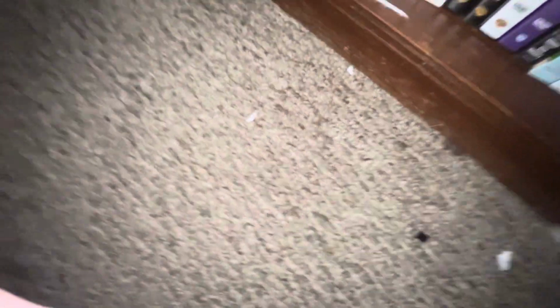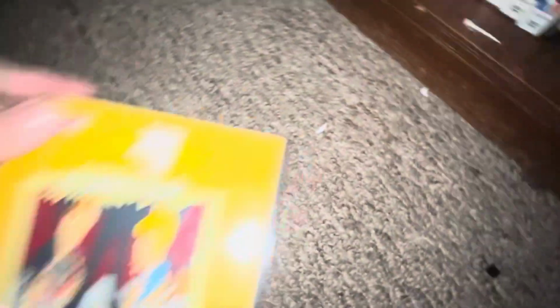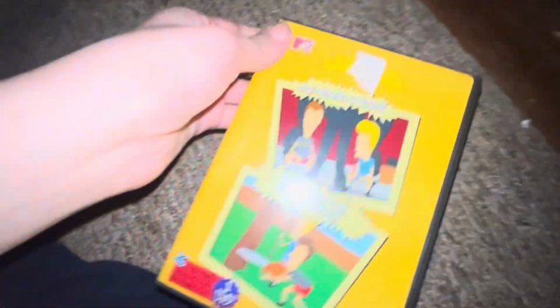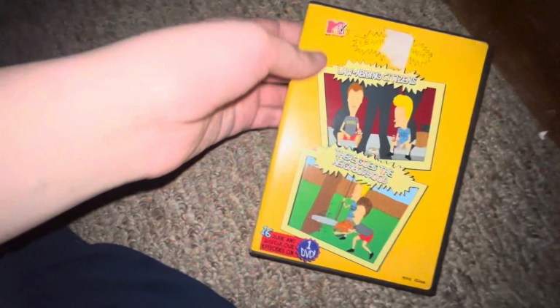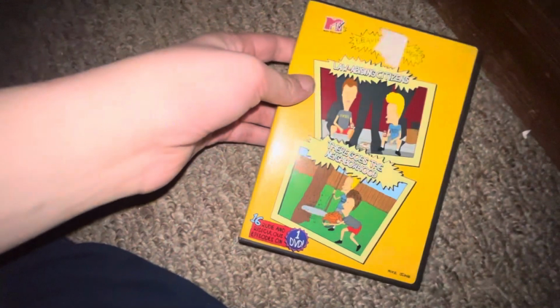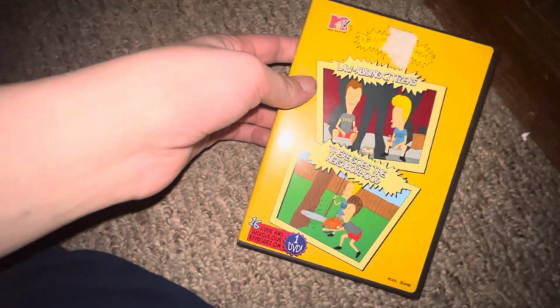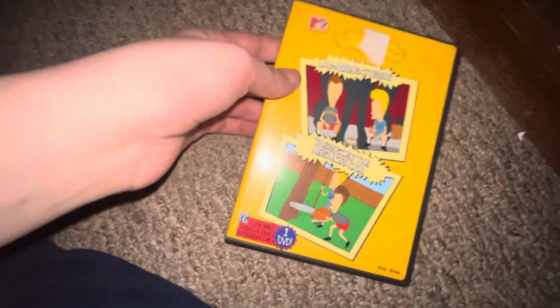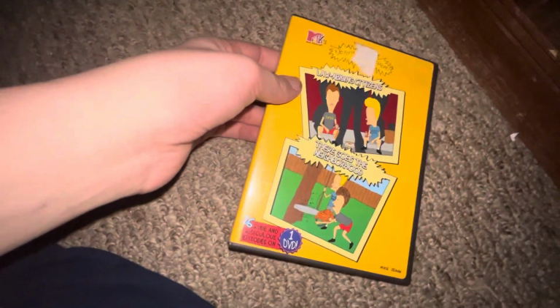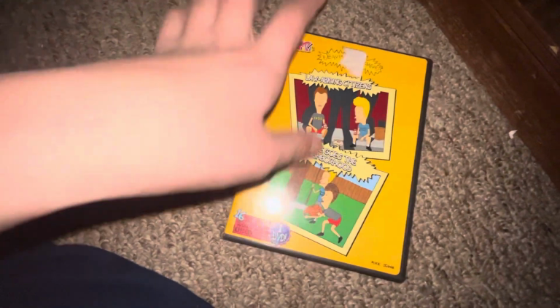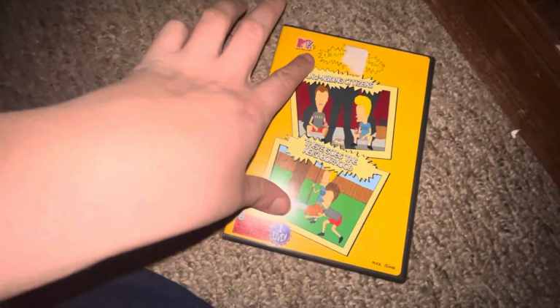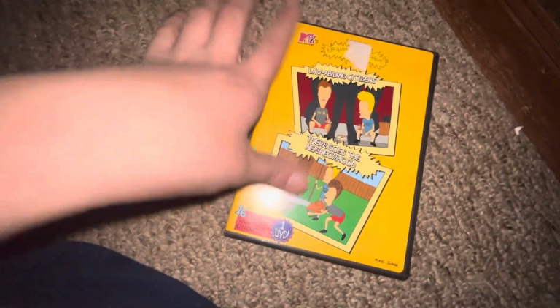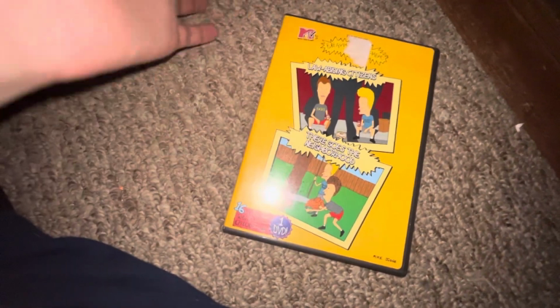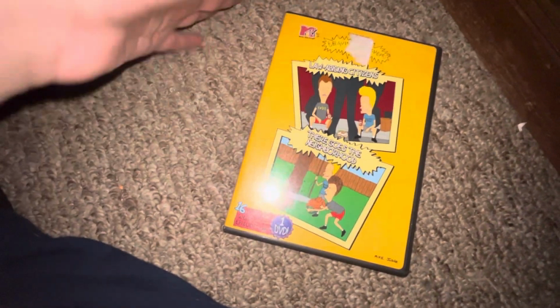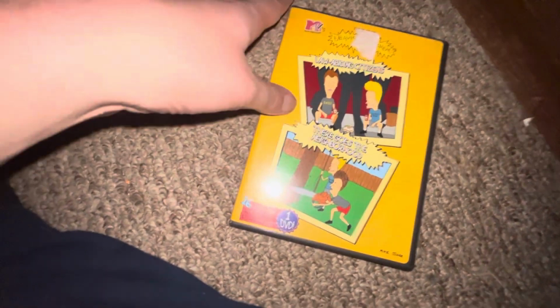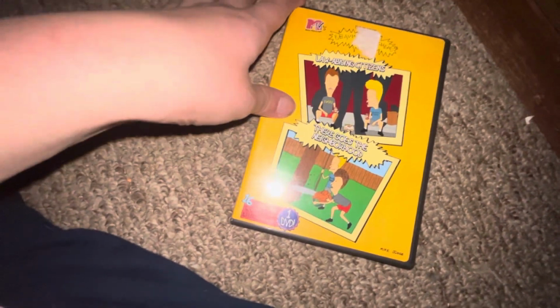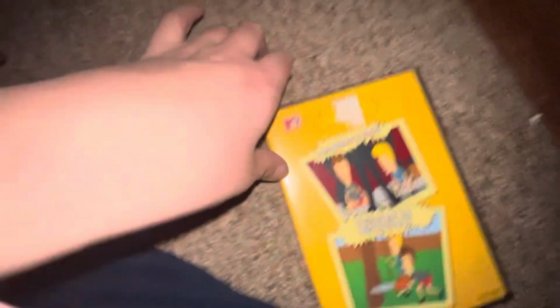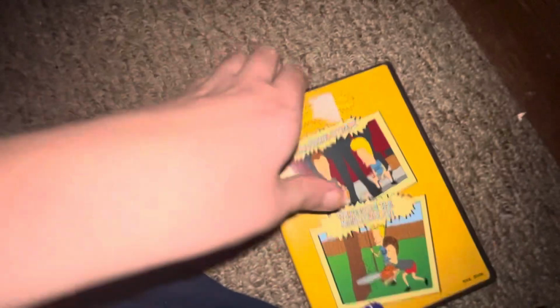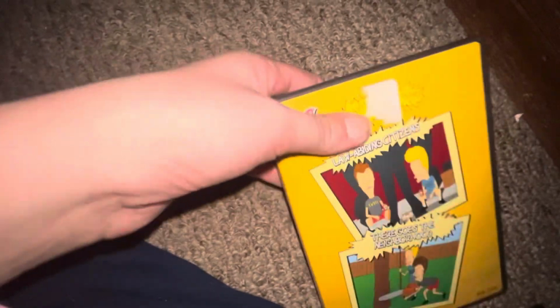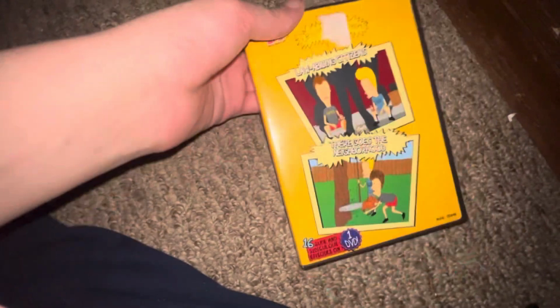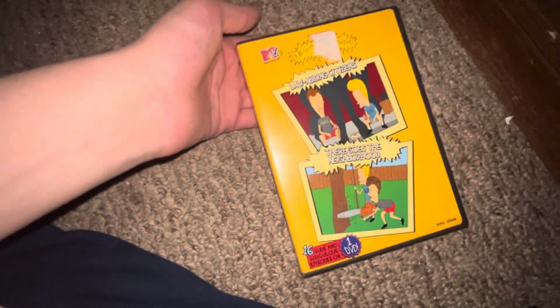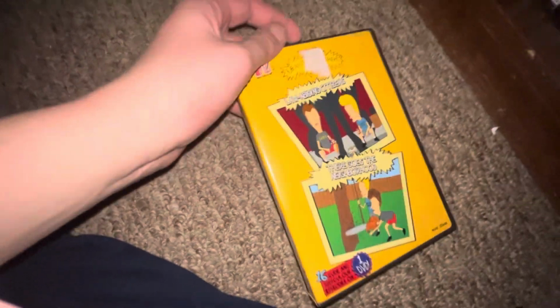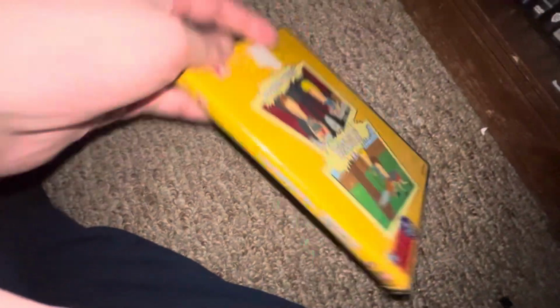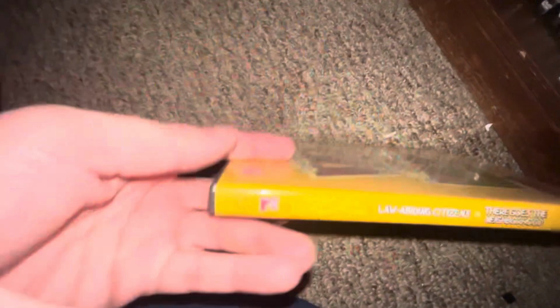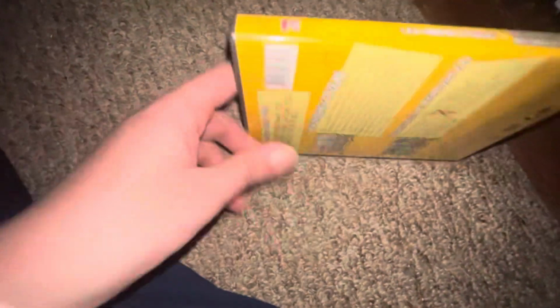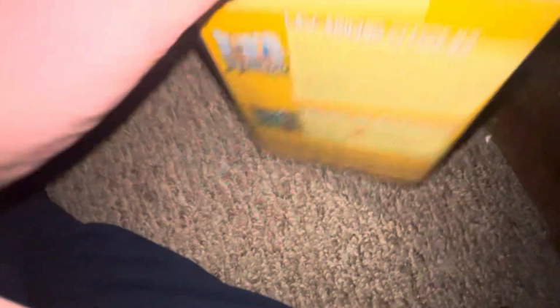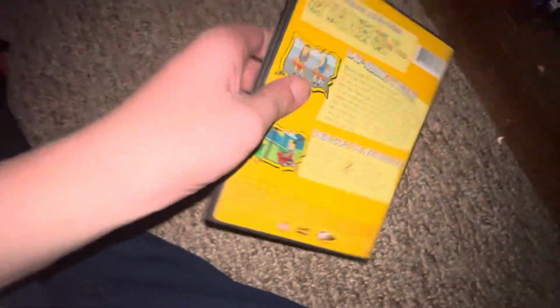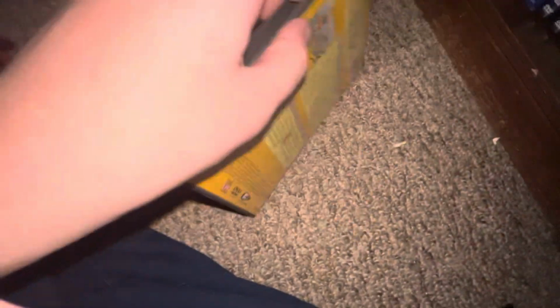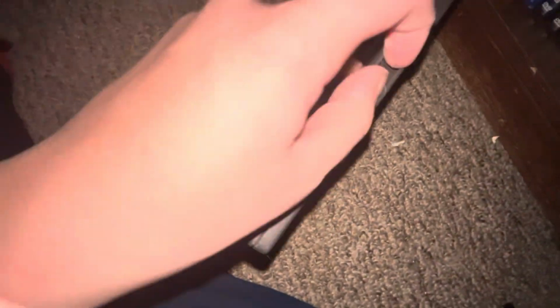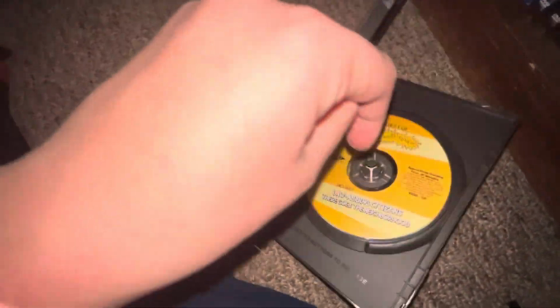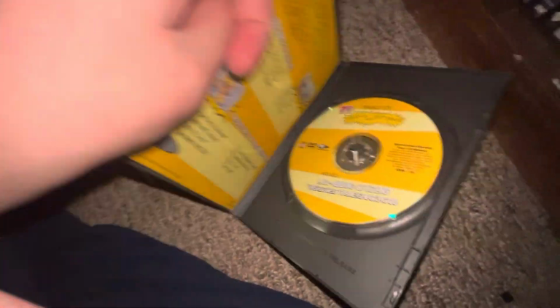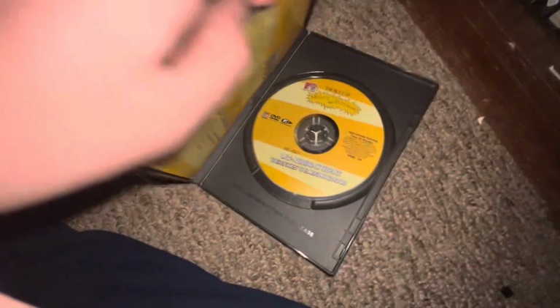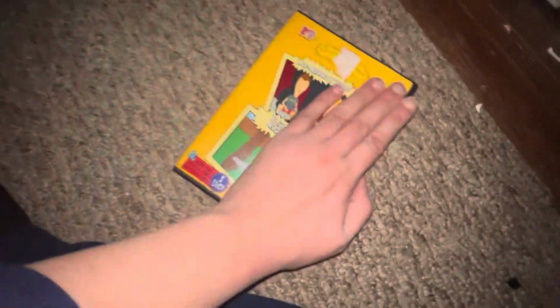Also up next I got Weebles and Brickhead — this is a 2-movie, 2-disc set — spine, back, DVD.